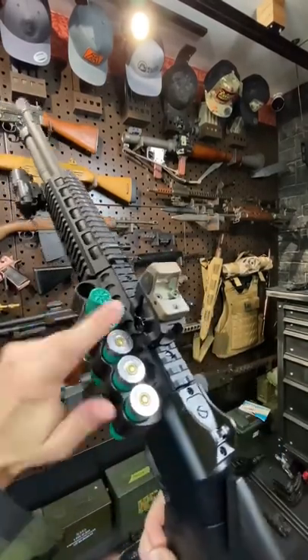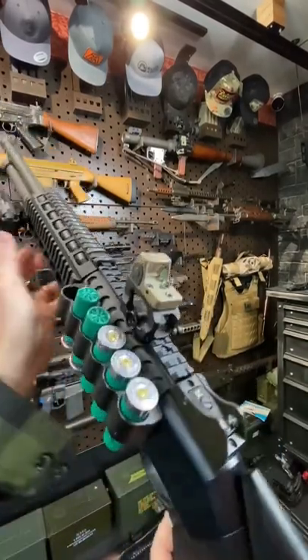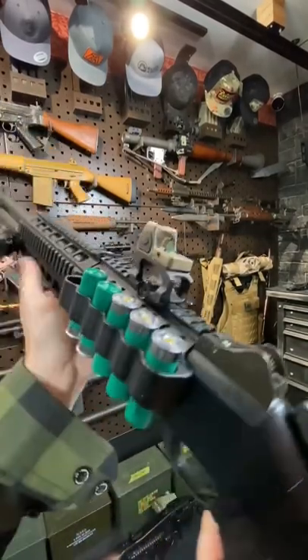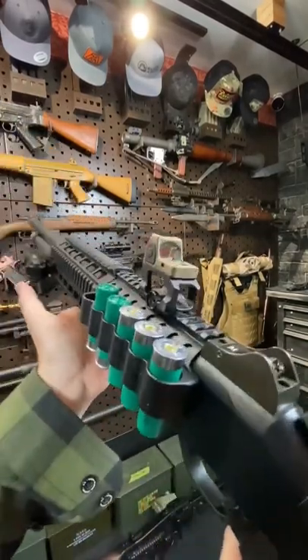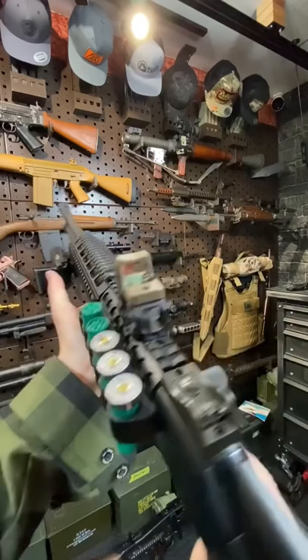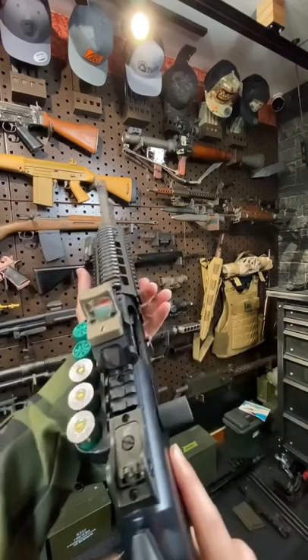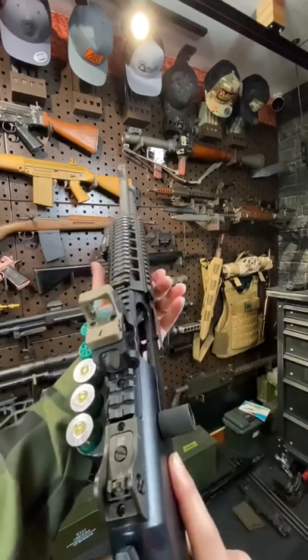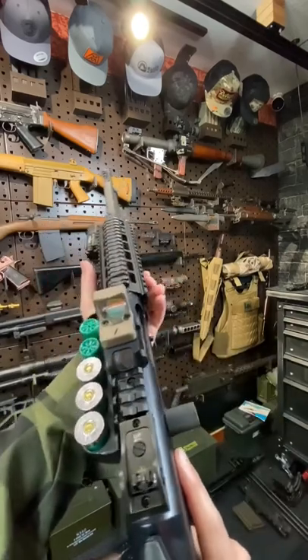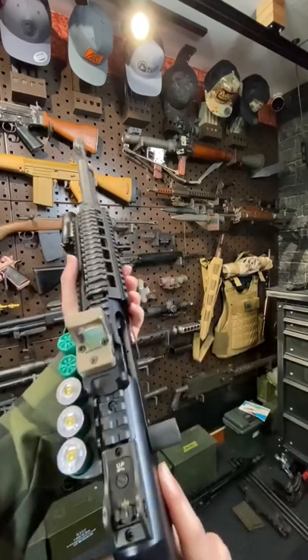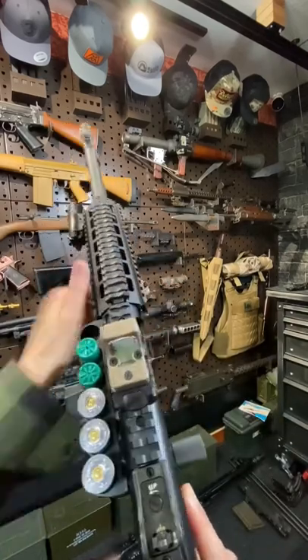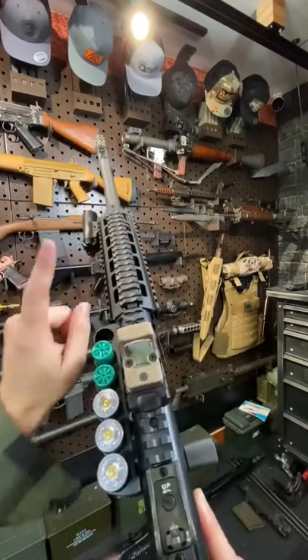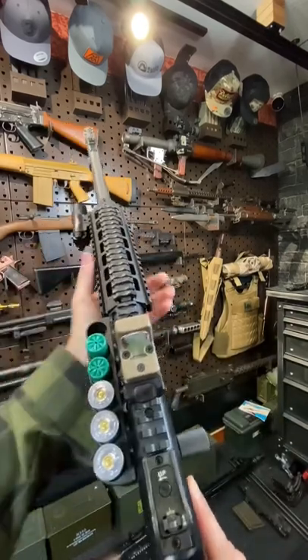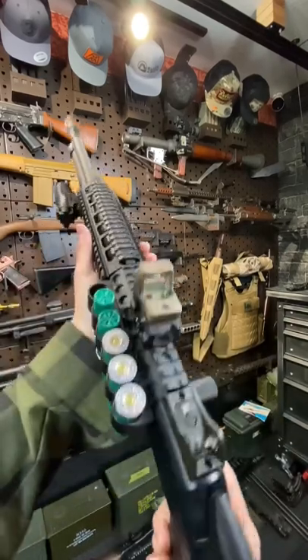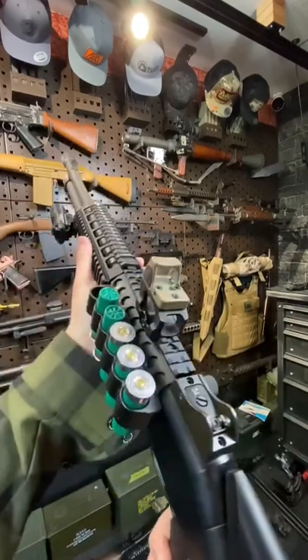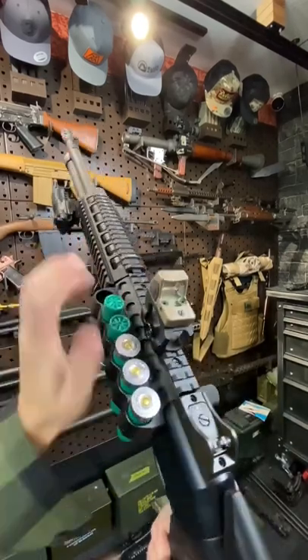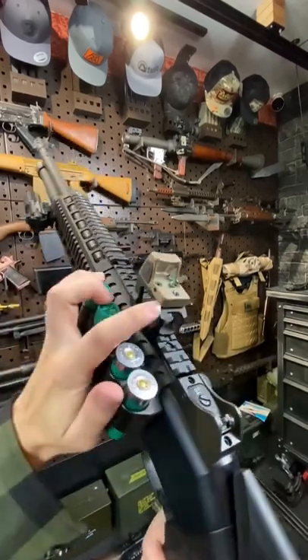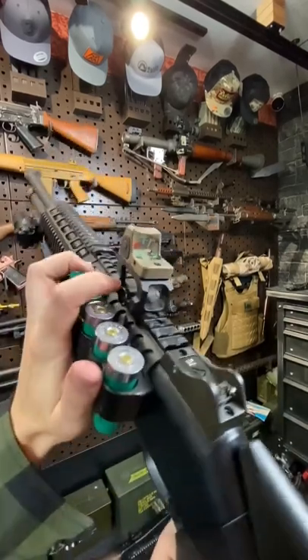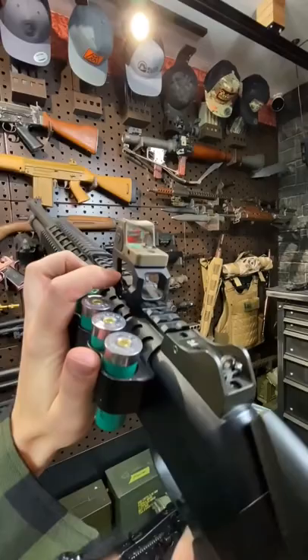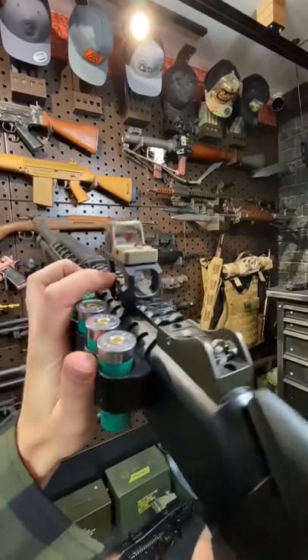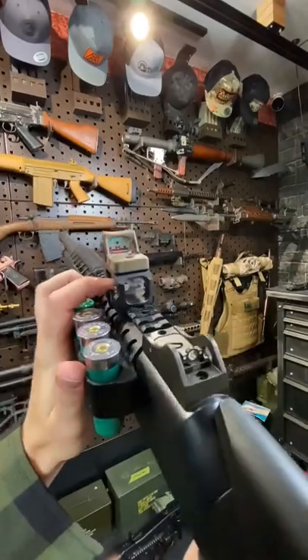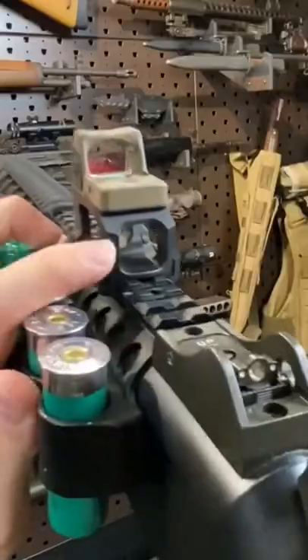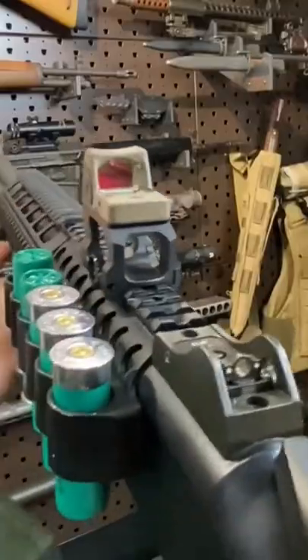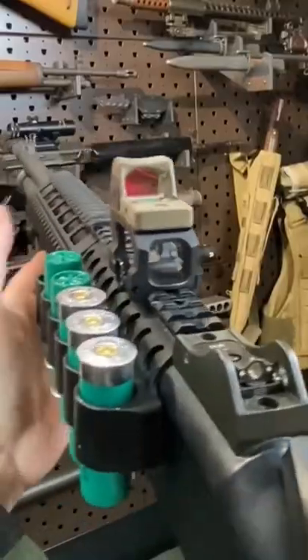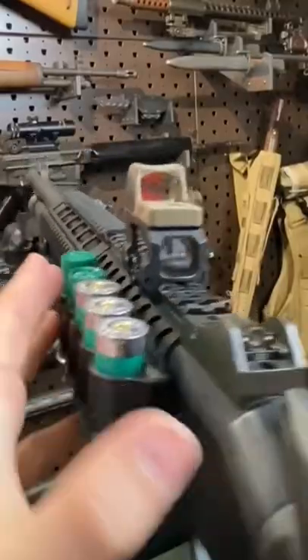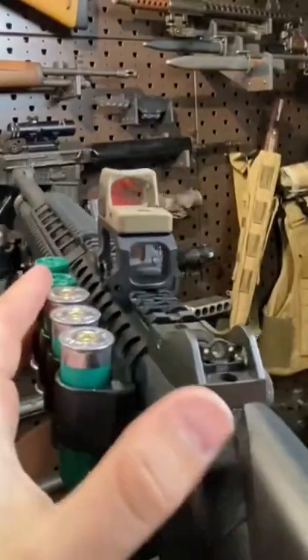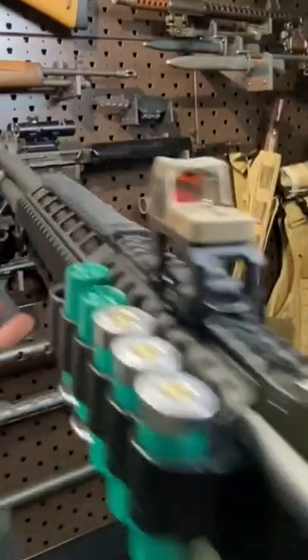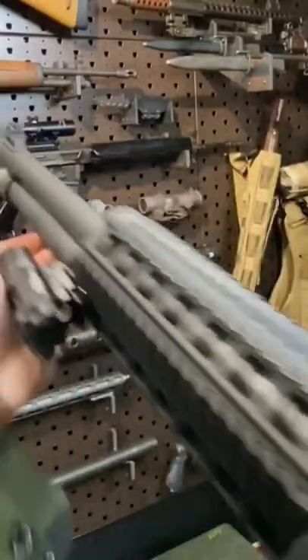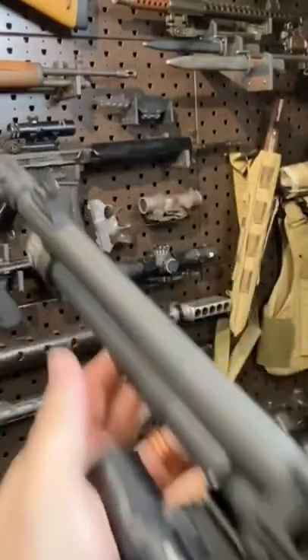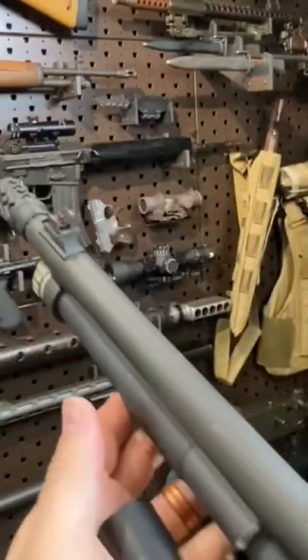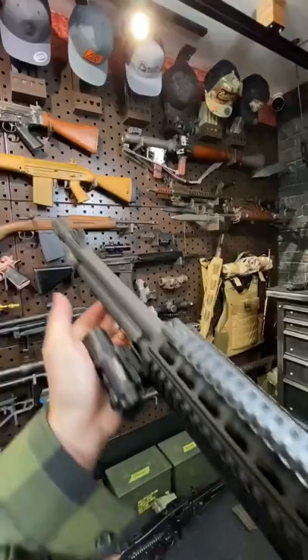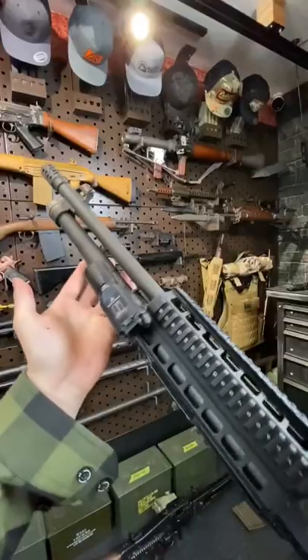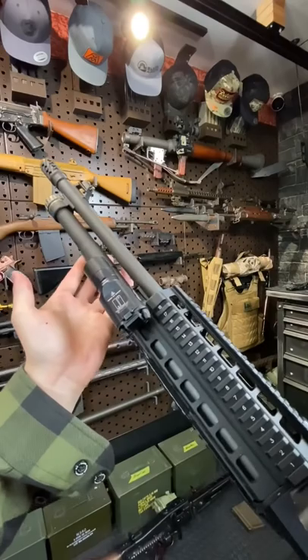And yes, I am running a red dot on a shotgun. Guys, if you've never done it, don't knock it — it is awesome. This little RMR on the ScalaWorks mount is actually raised and windowed, so you can still see your backup irons right through it, which is really slick.